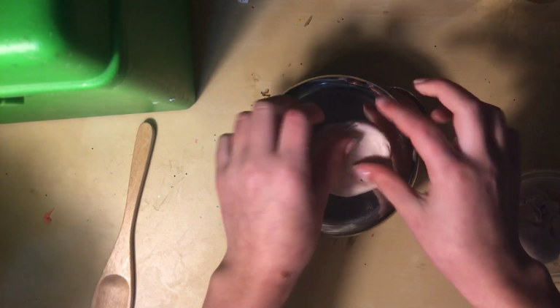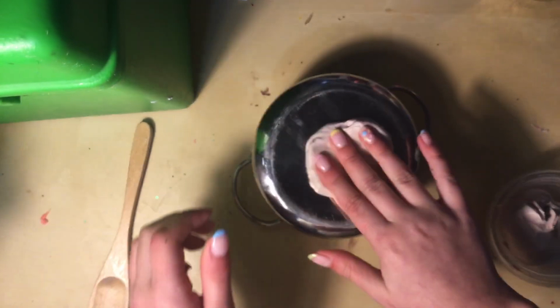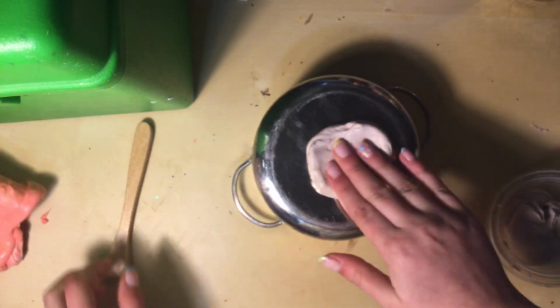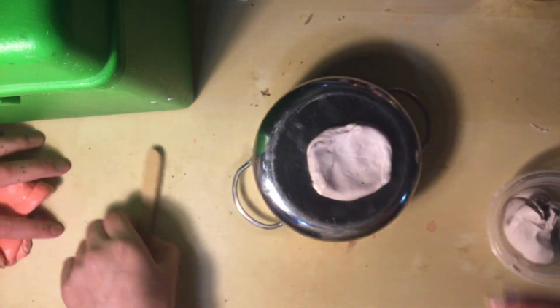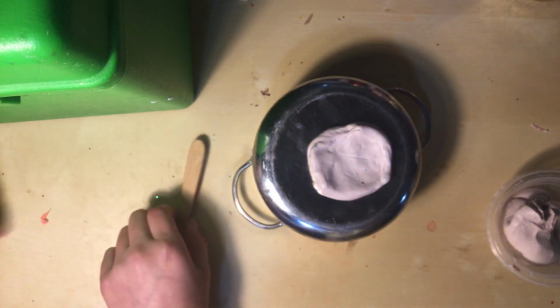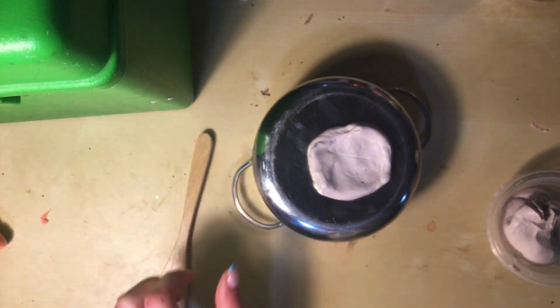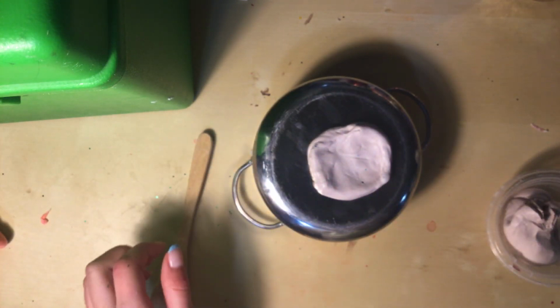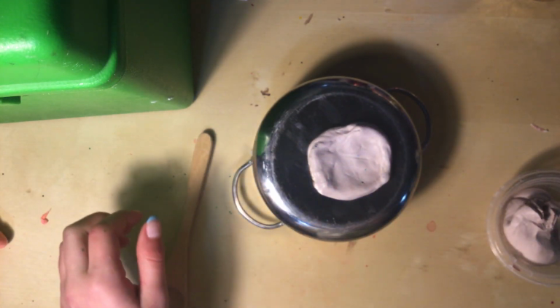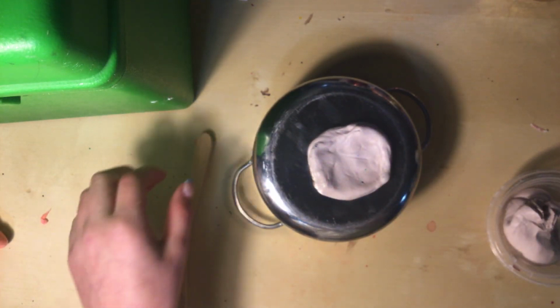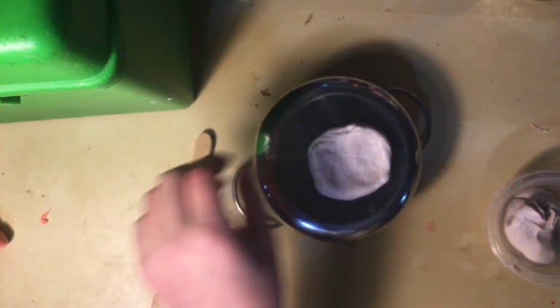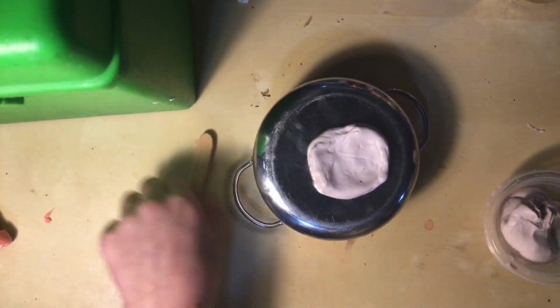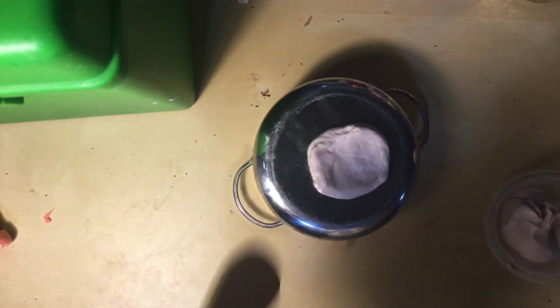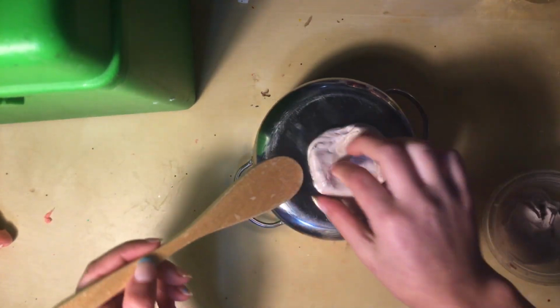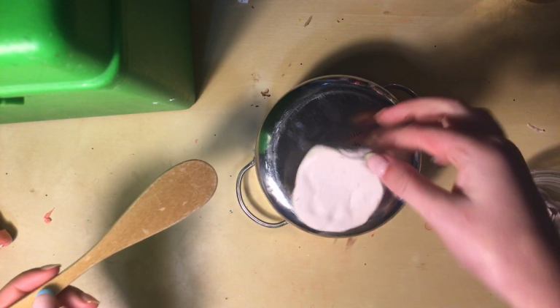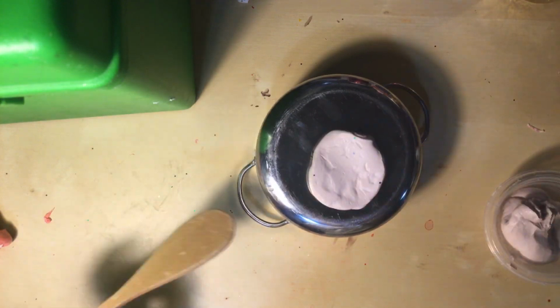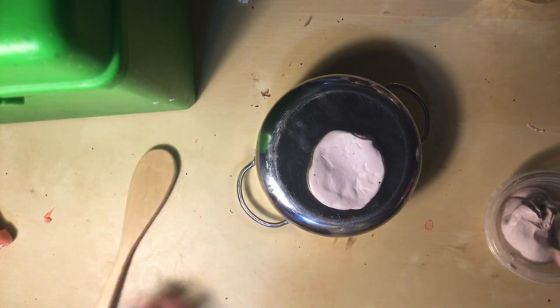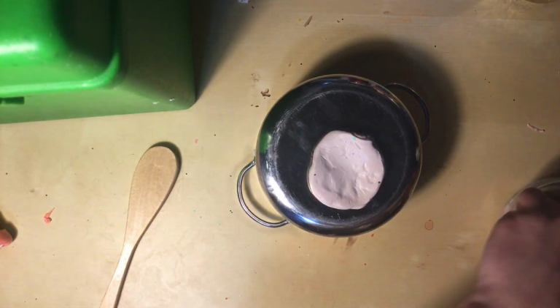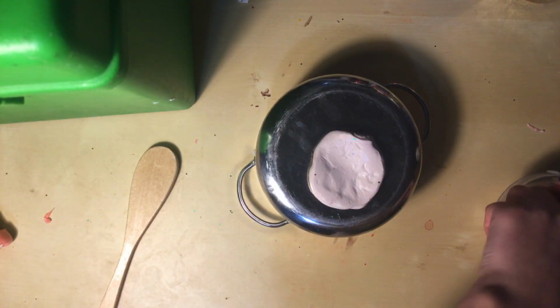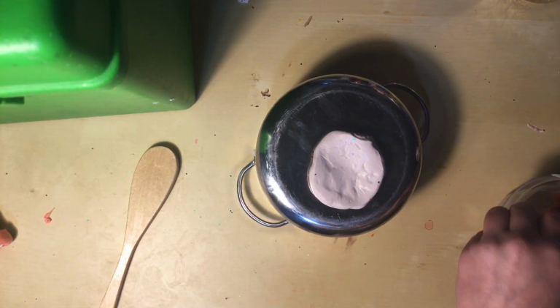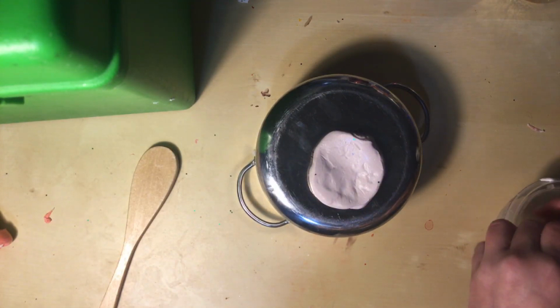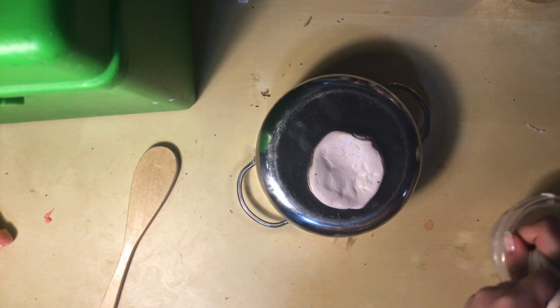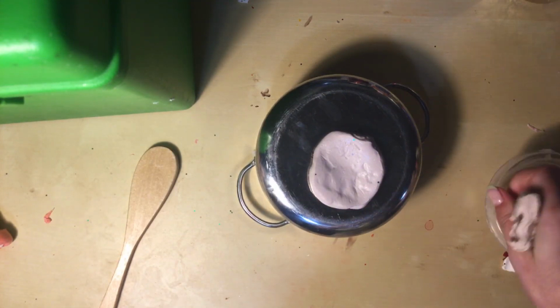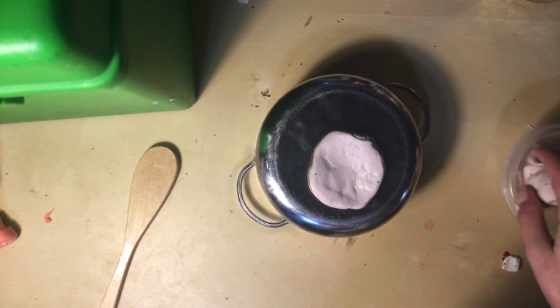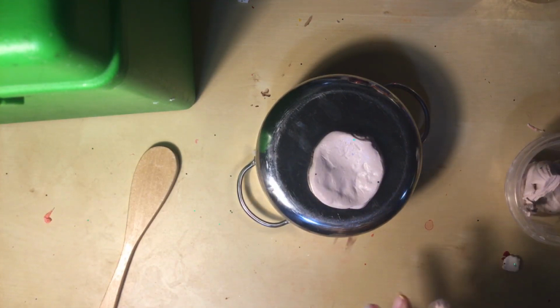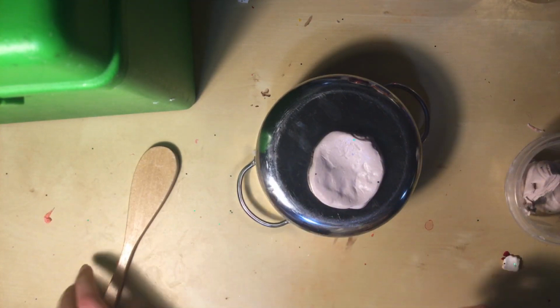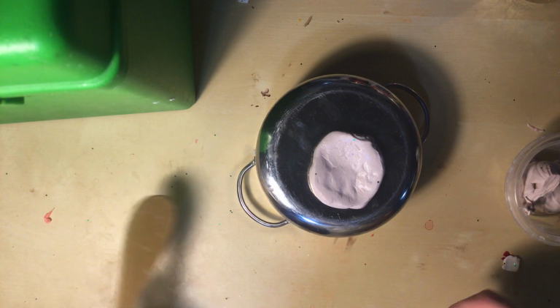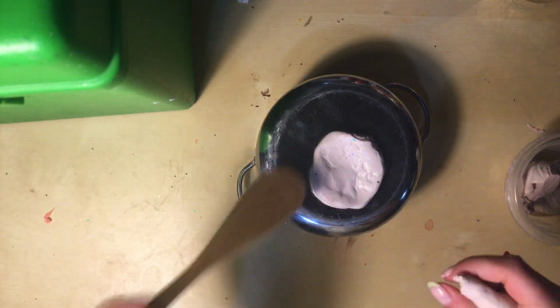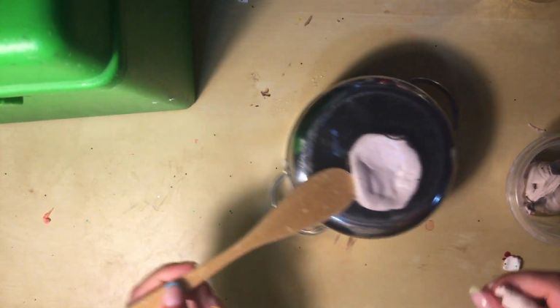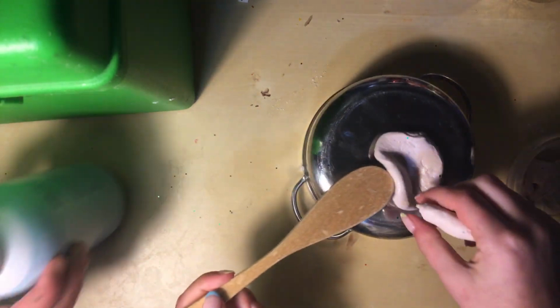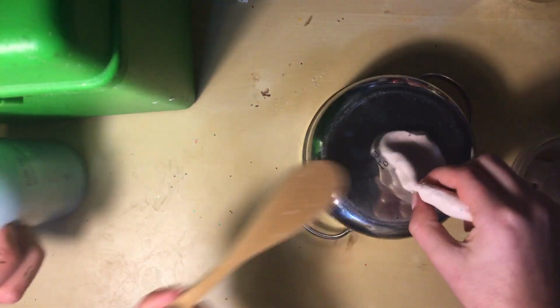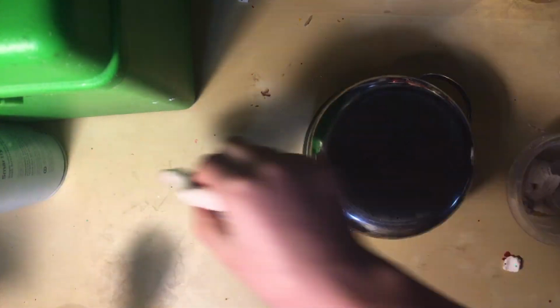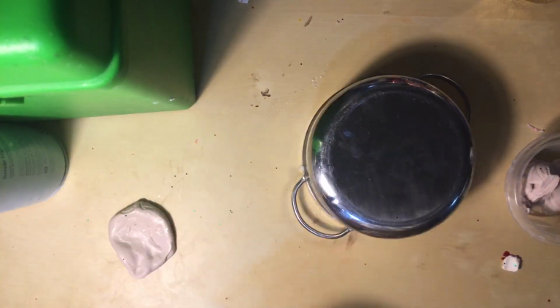Here's our first pancake. Sizzle, sizzle, sizzle. Flip! We're going to be making a stack of pancakes. That looks done. Hot, hot, hot!